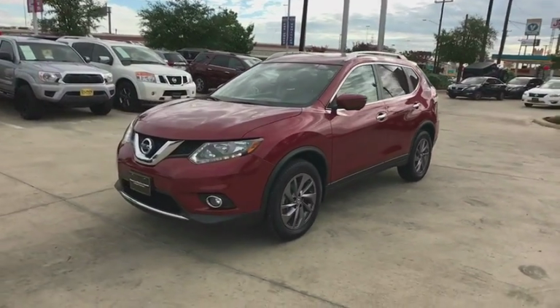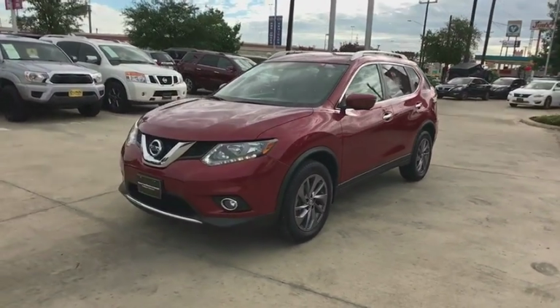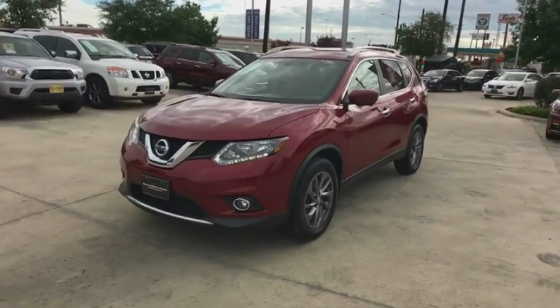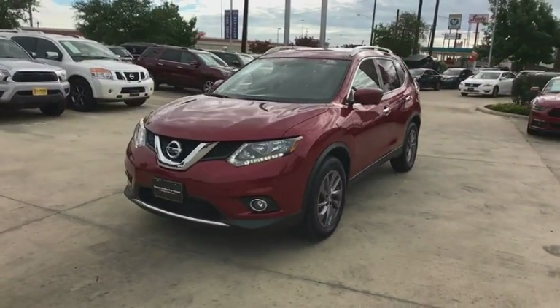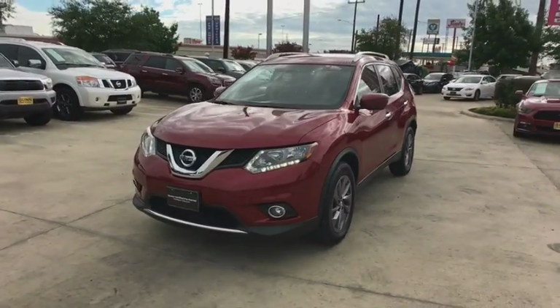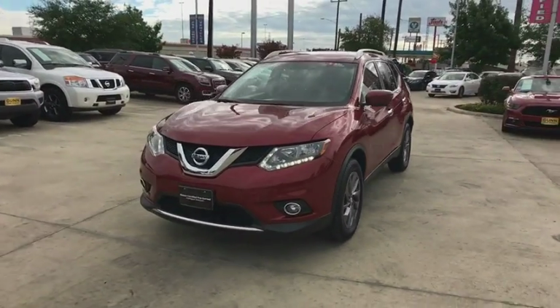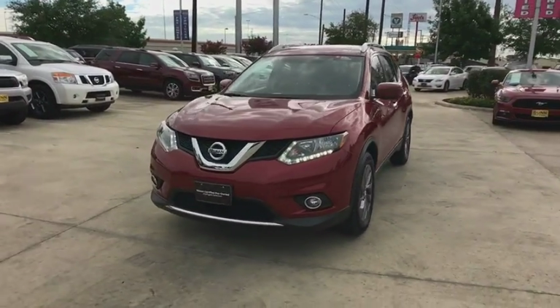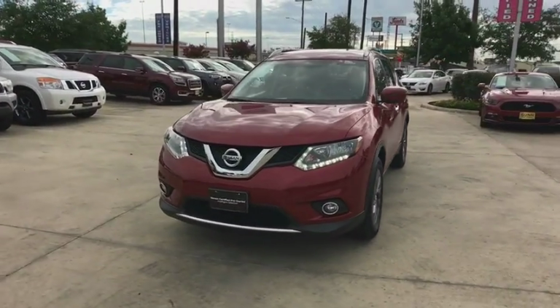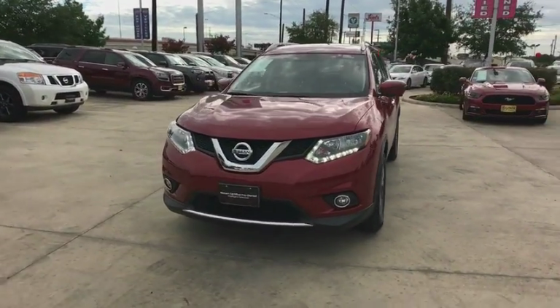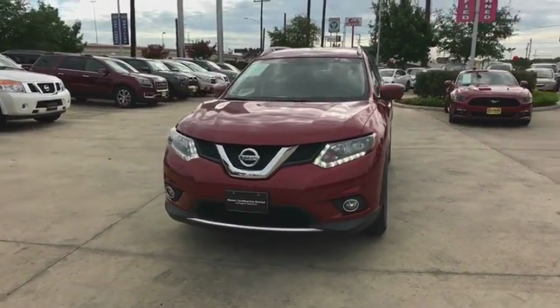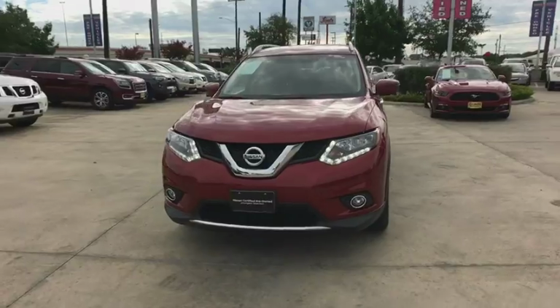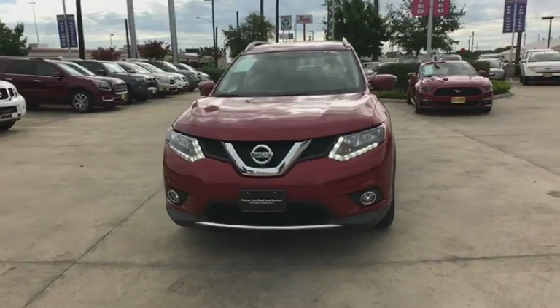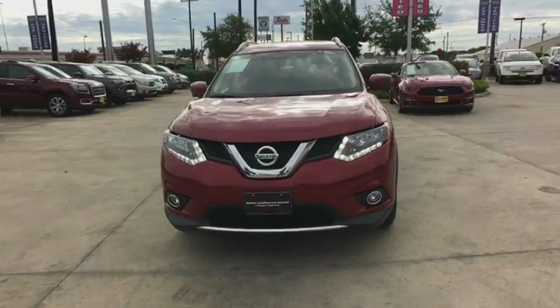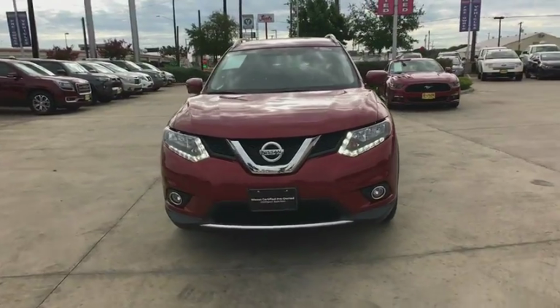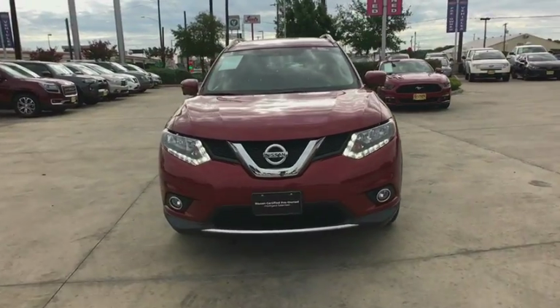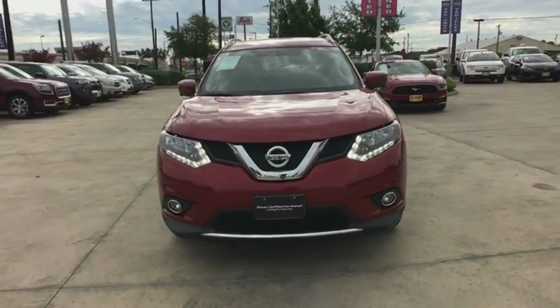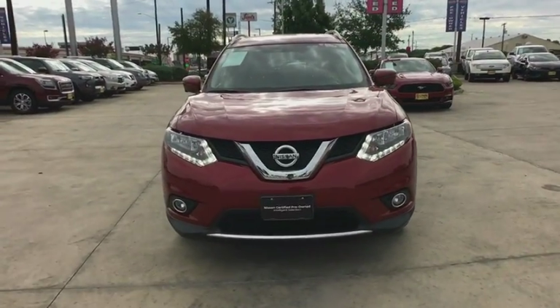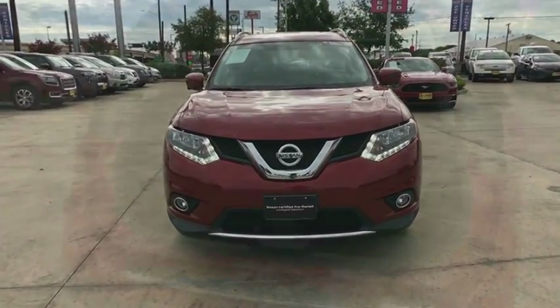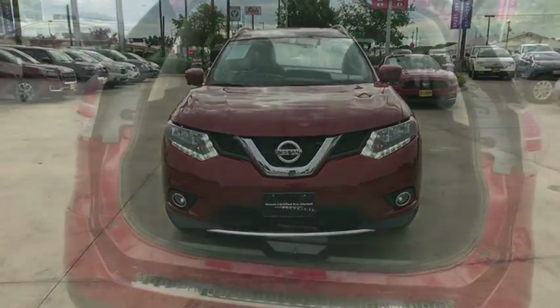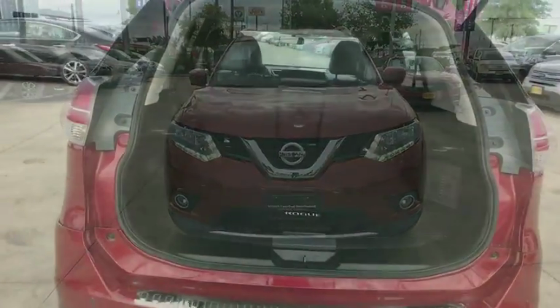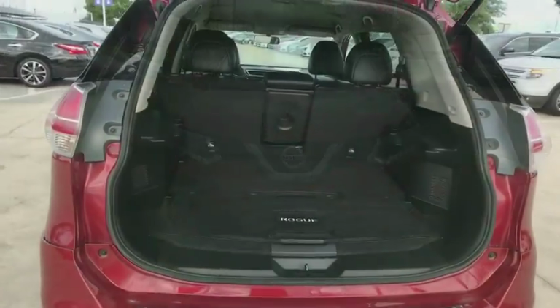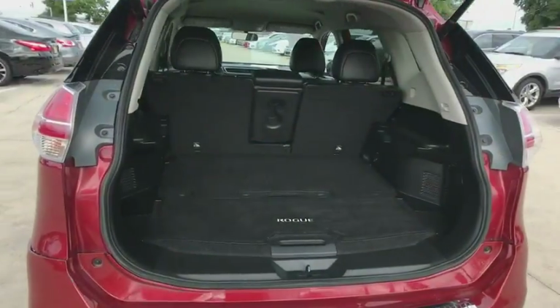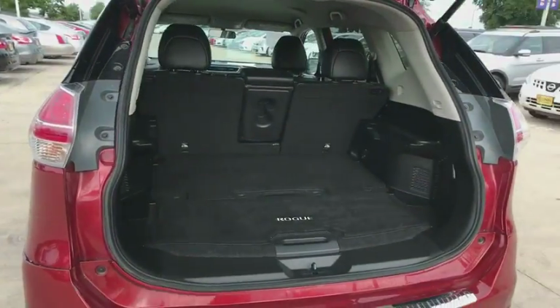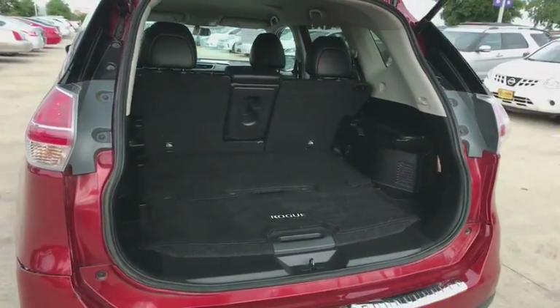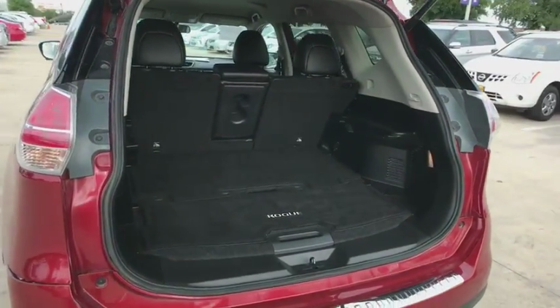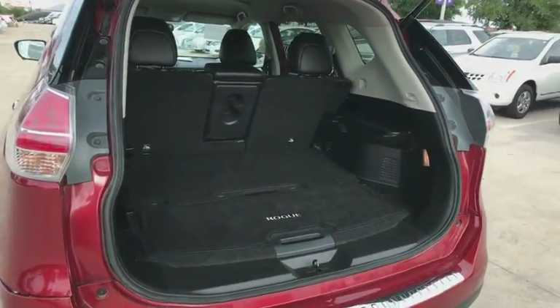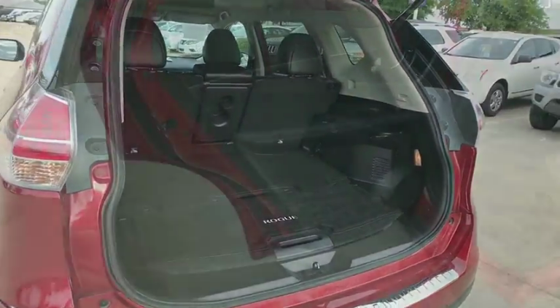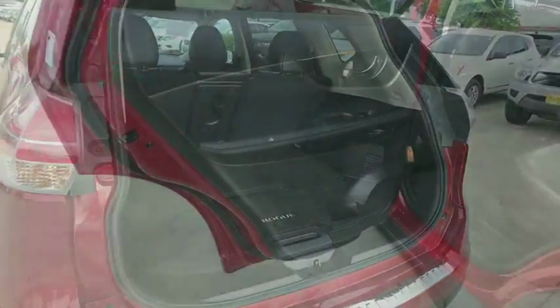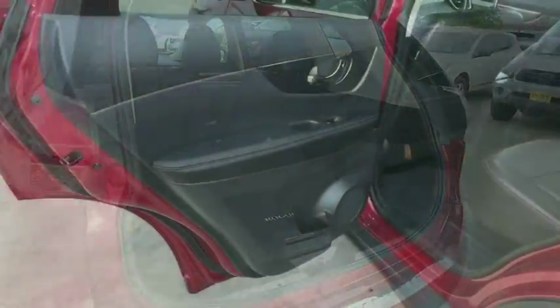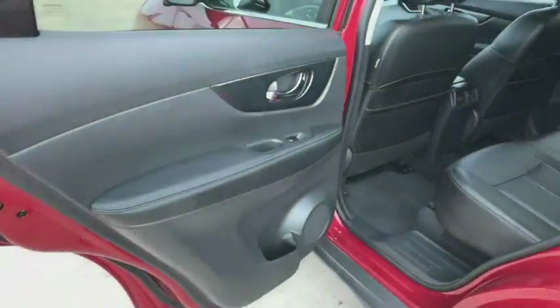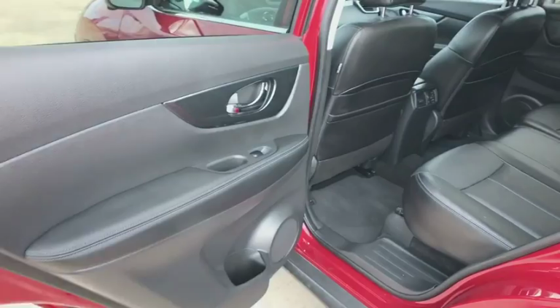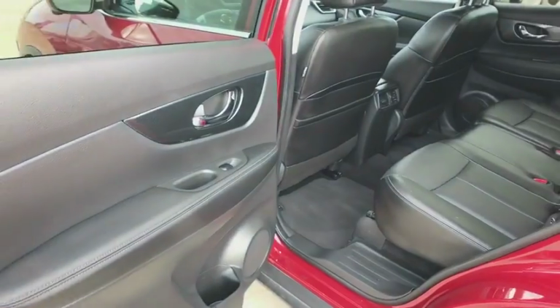Steering wheel audio controls, backup camera, stability control, Bluetooth, leather wrapped steering wheel, power steering, adjustable steering wheel.